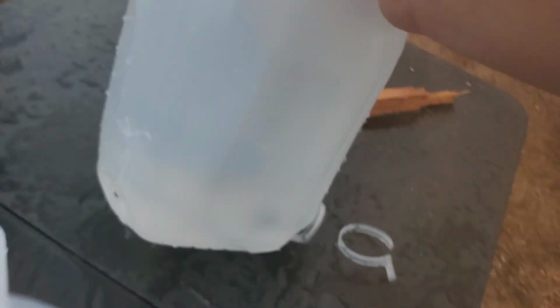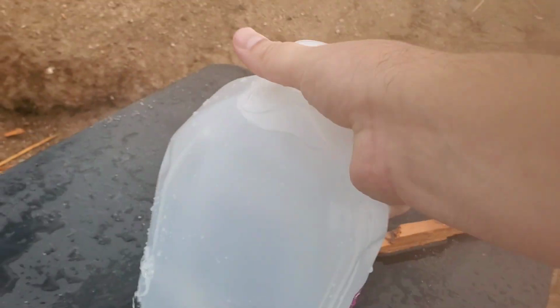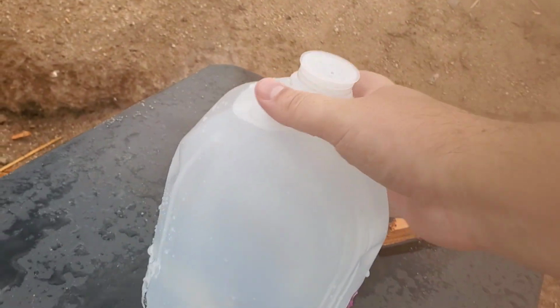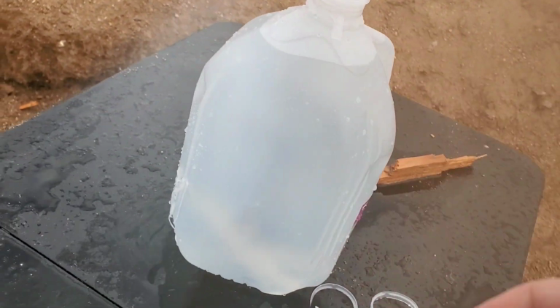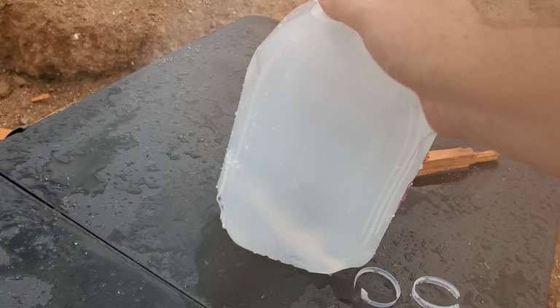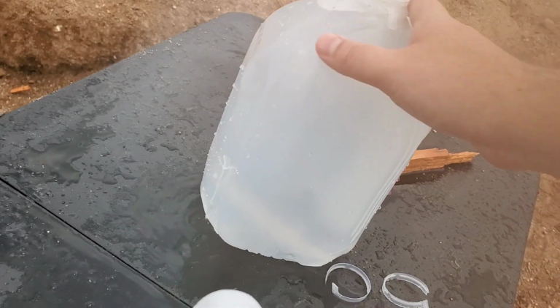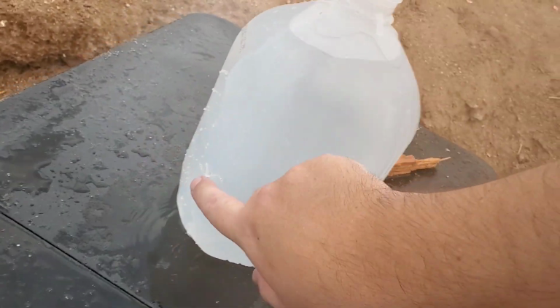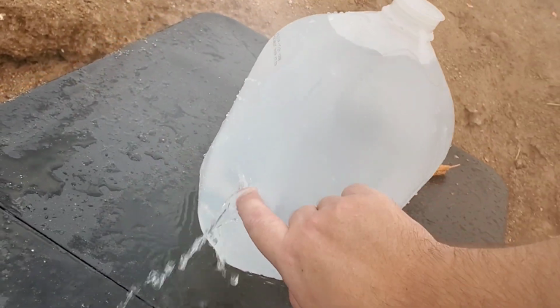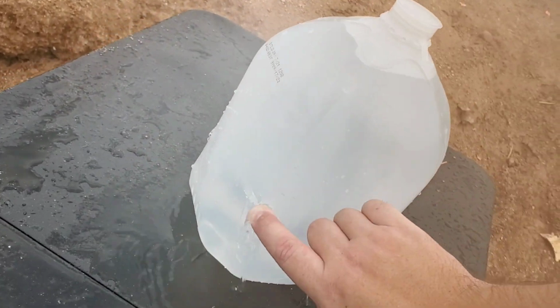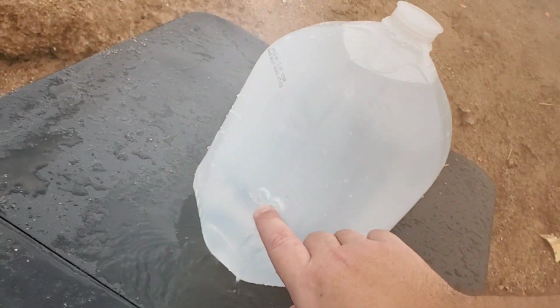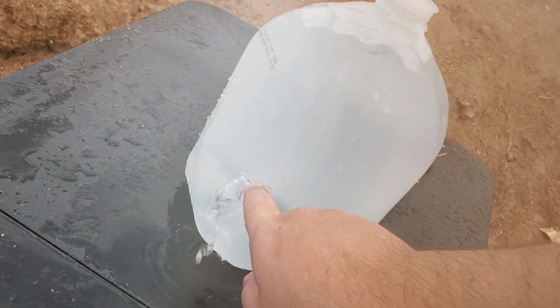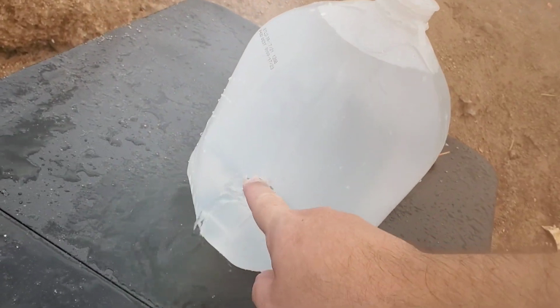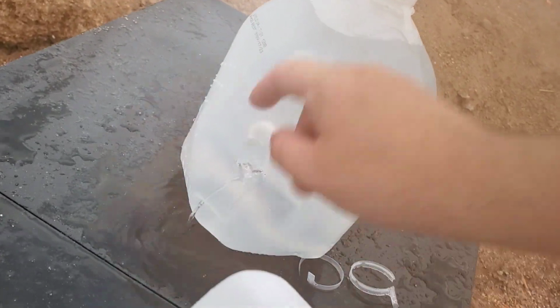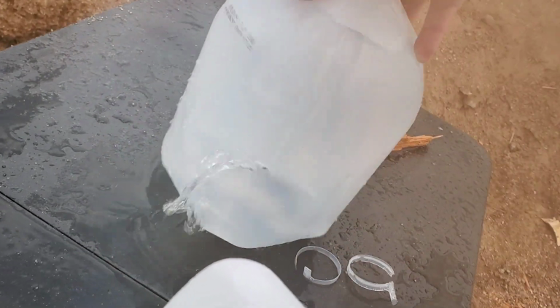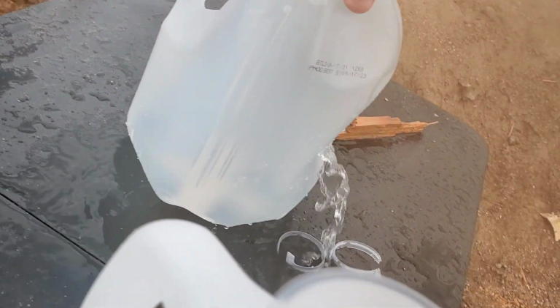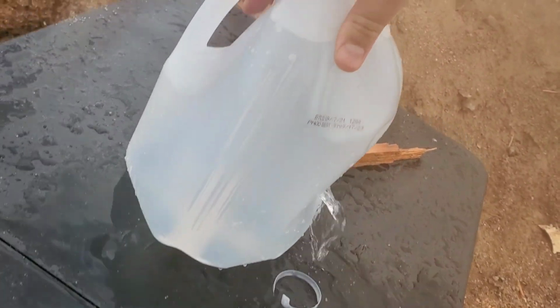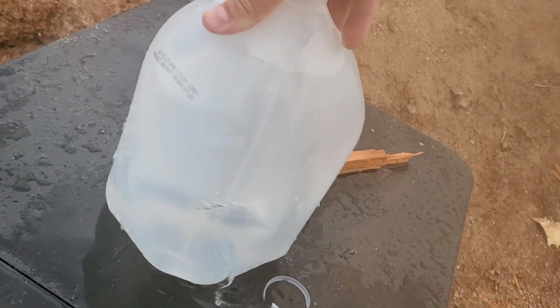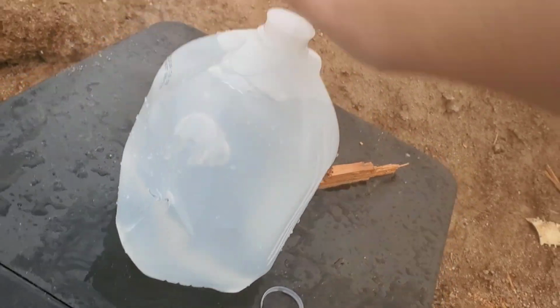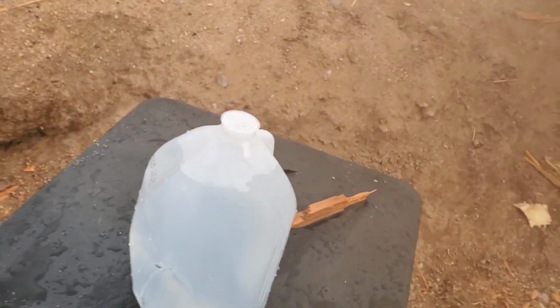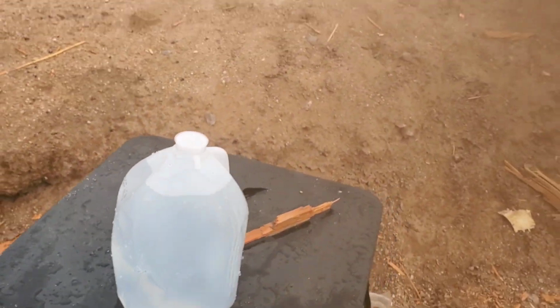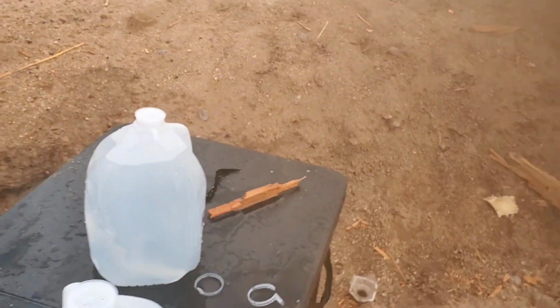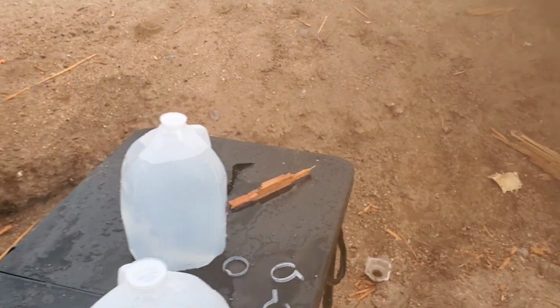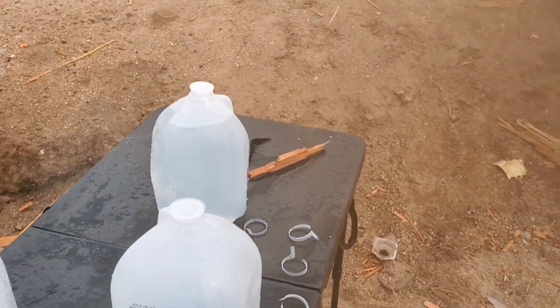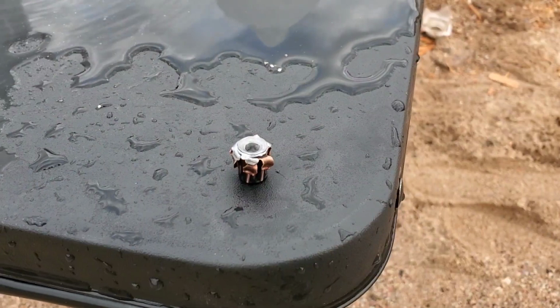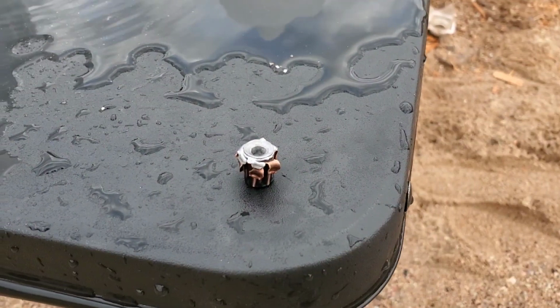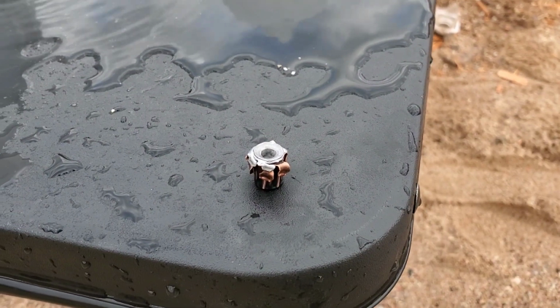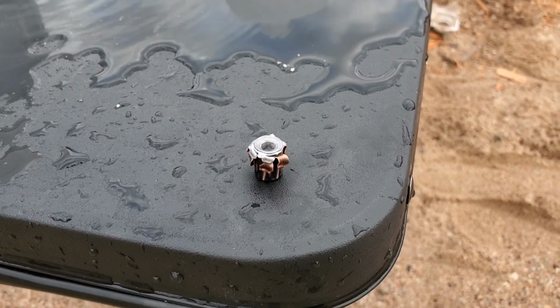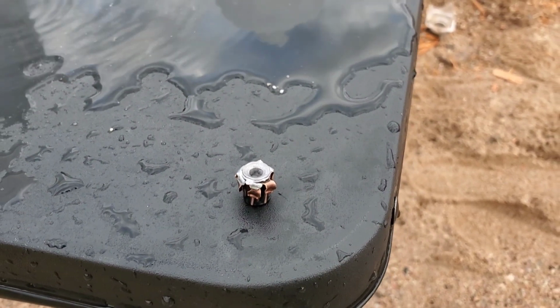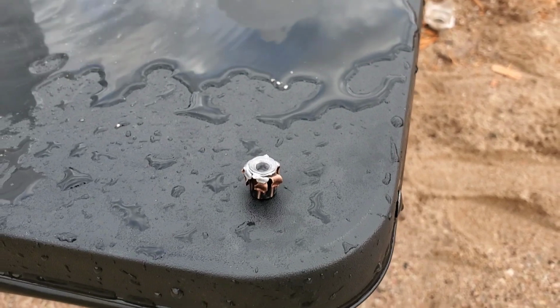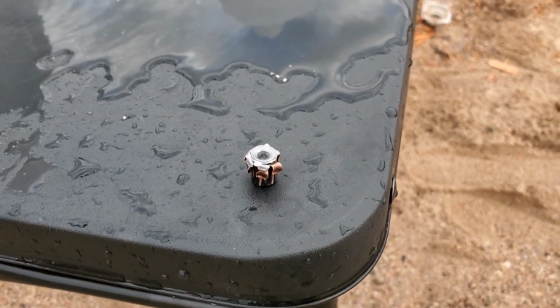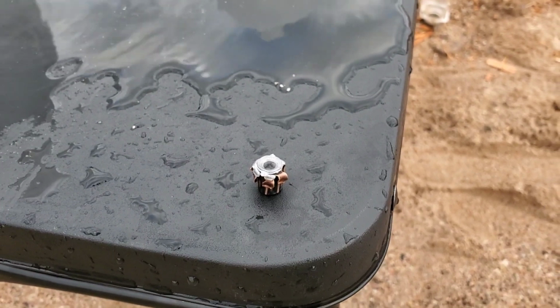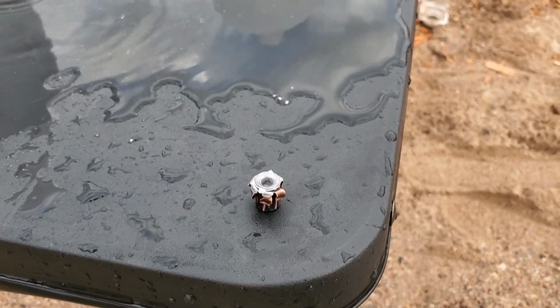Oh, looks like we actually caught it in the fifth jug — I thought we were gonna have to go running out for that one. Entrance on the fifth and no exit, so let me pull it out and see what it looks like. All right, here we go. That one was 180 grain.